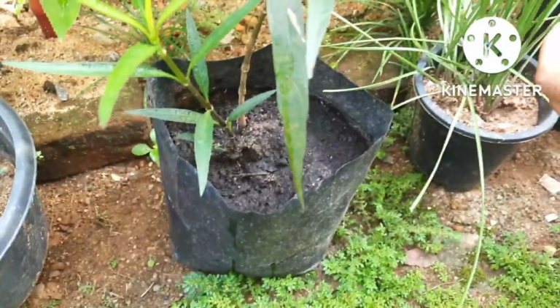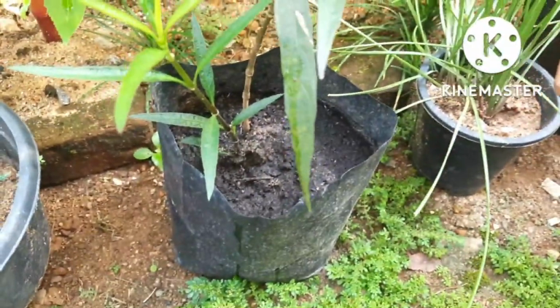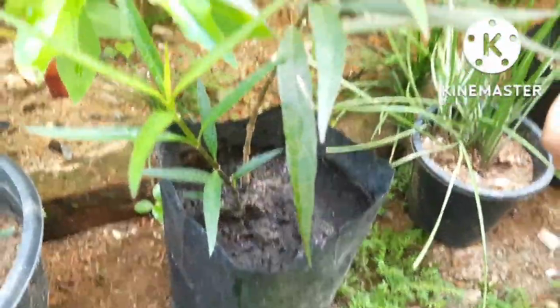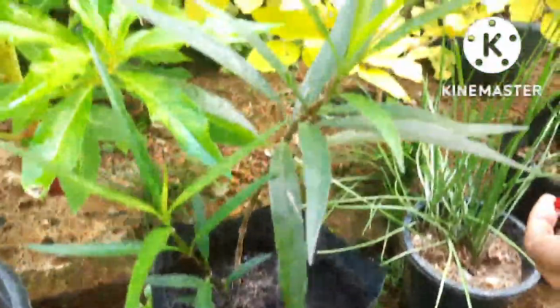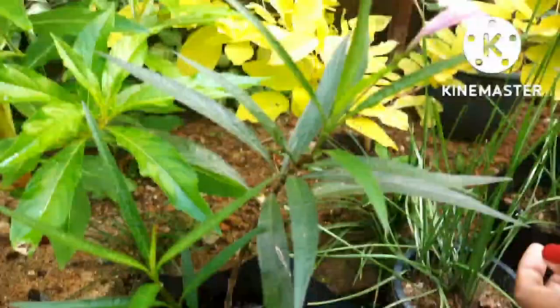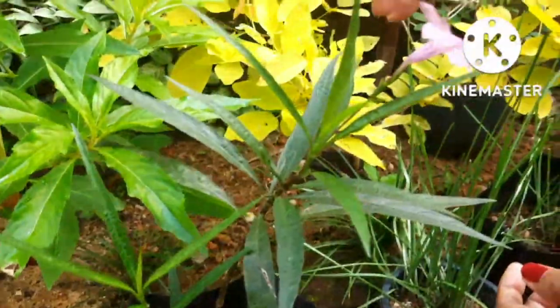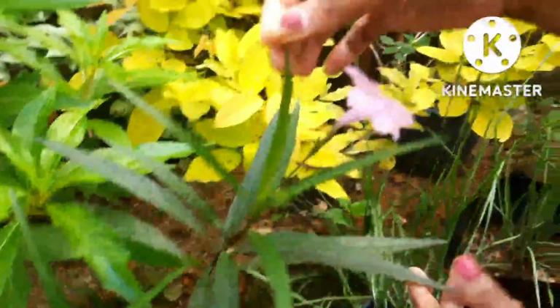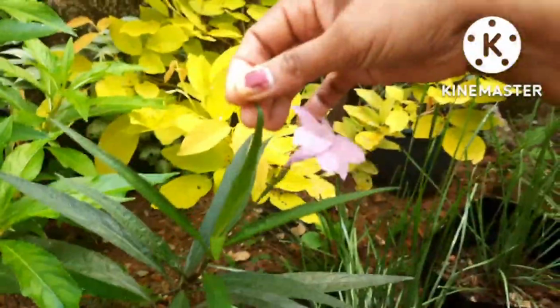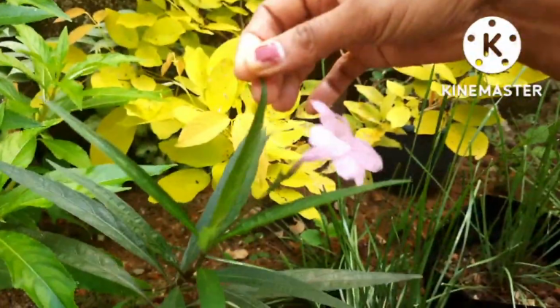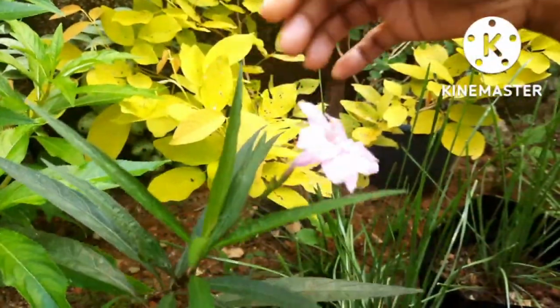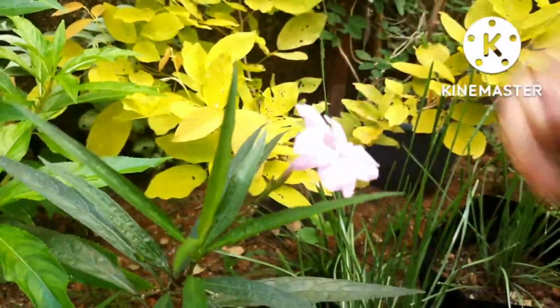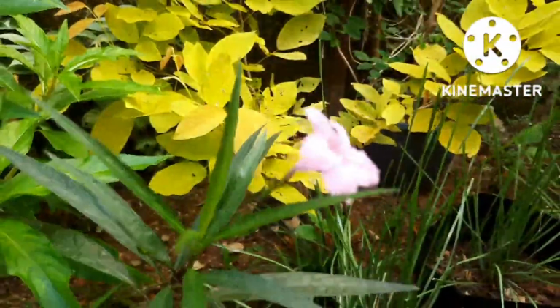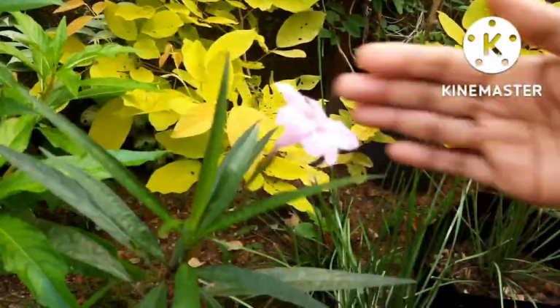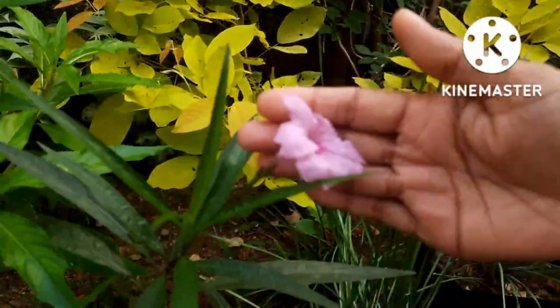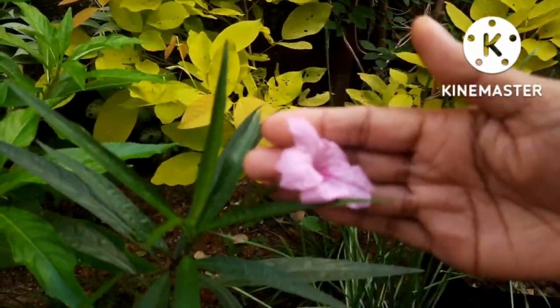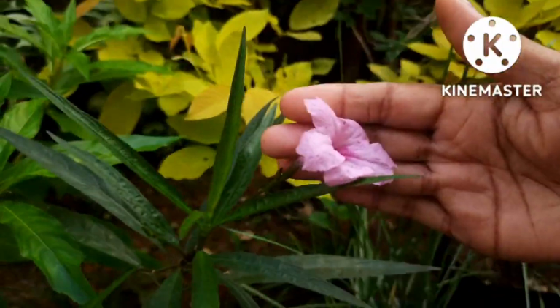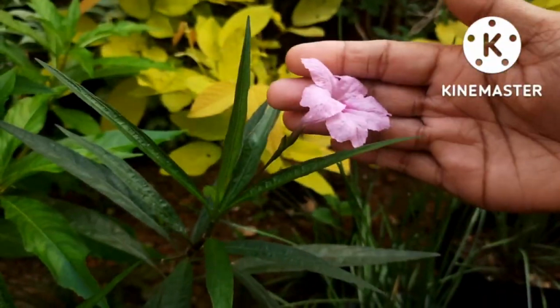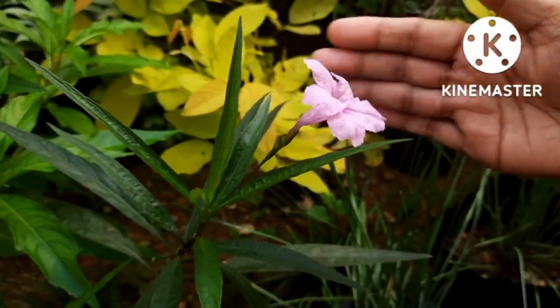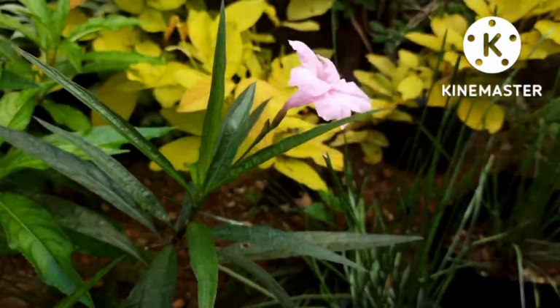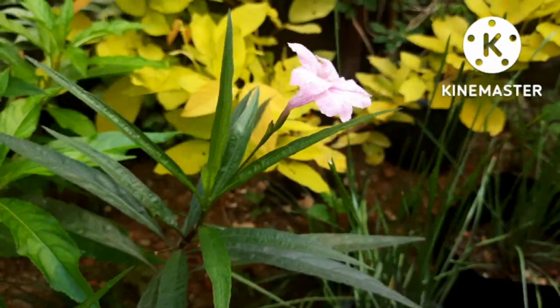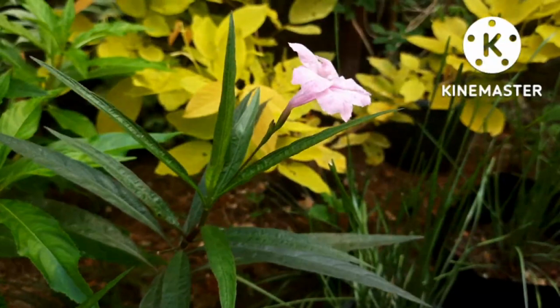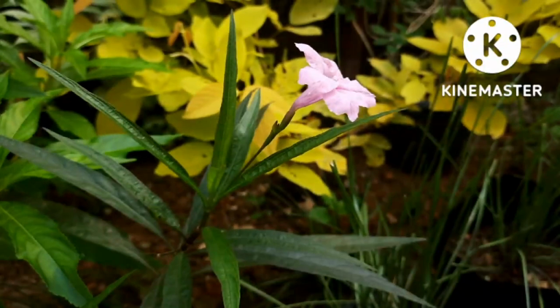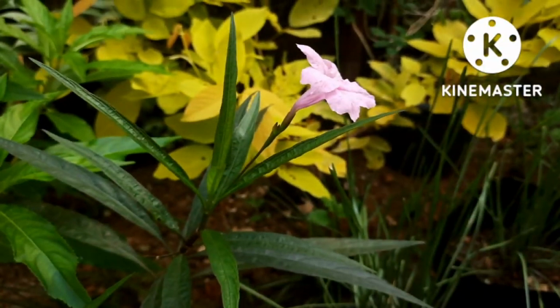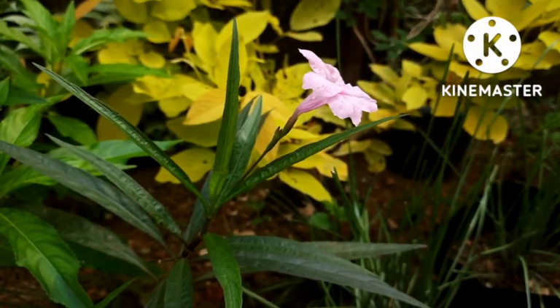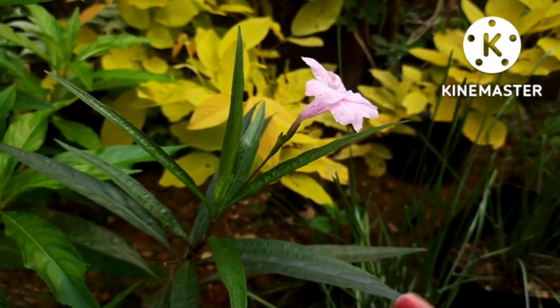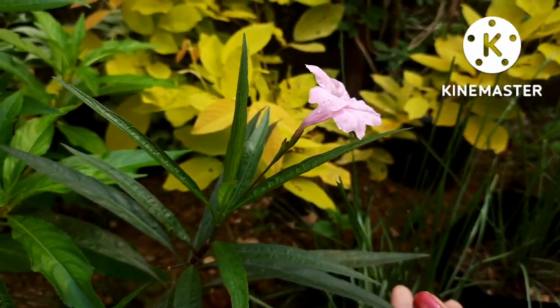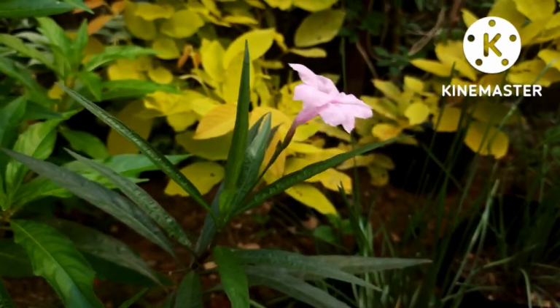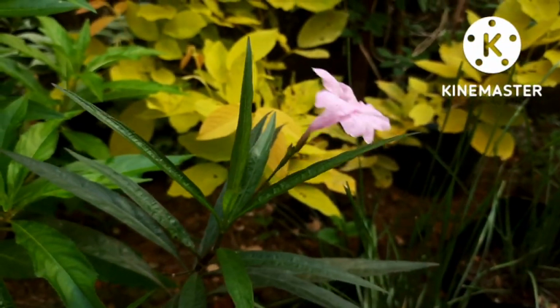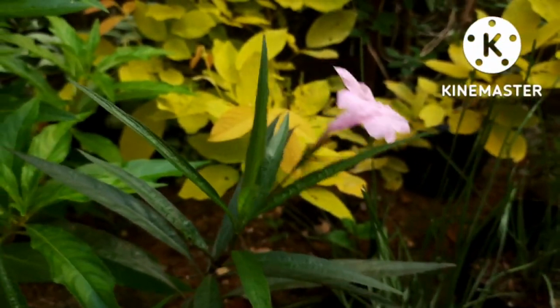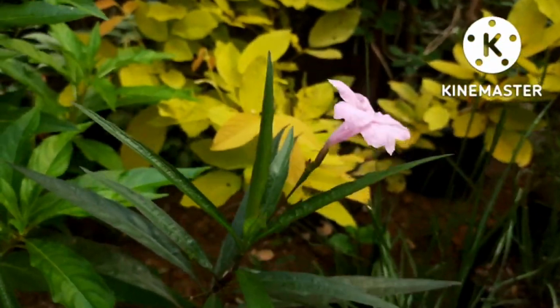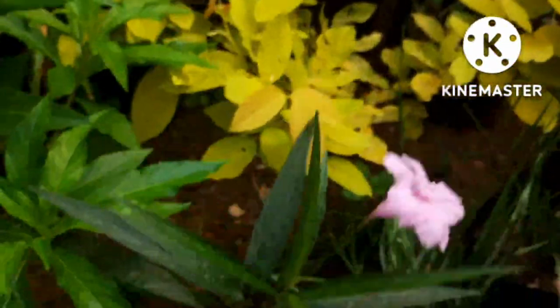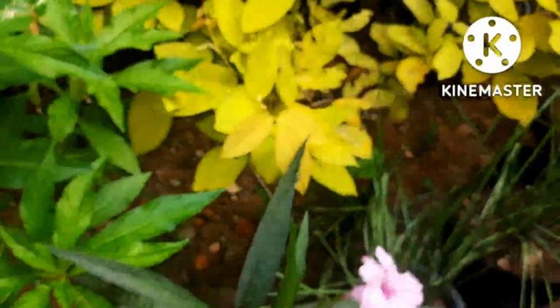They grow from seeds and also from cuttings. I have this pink color petunia here — this is a short video, and I will also show you my other plant grown from cuttings.